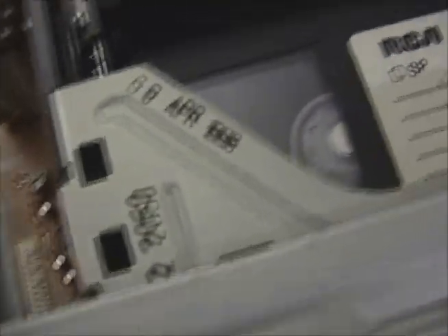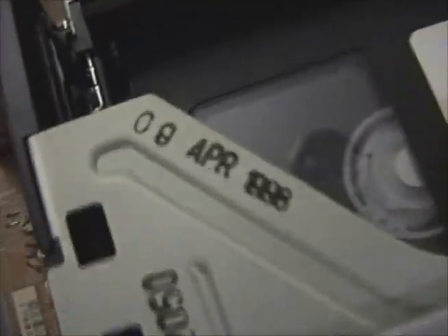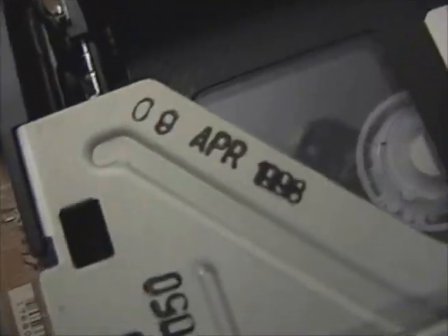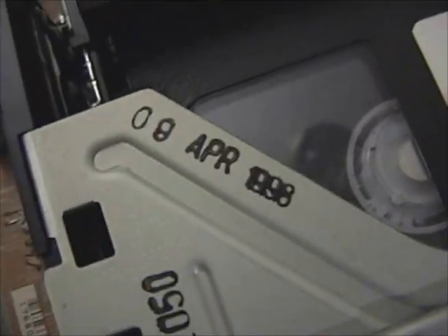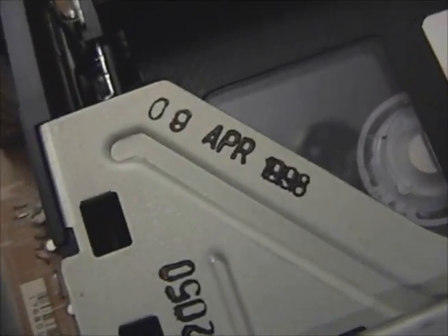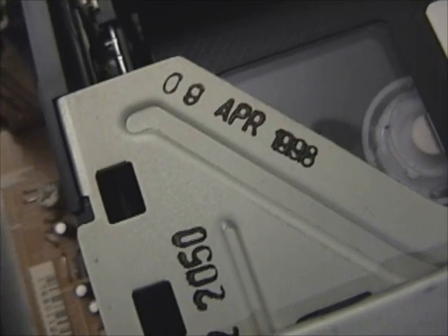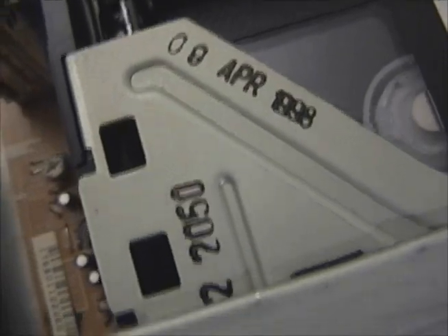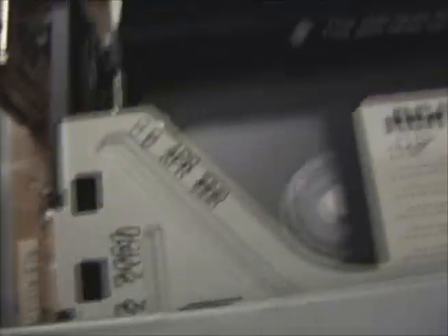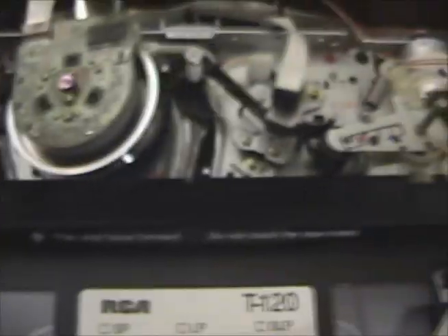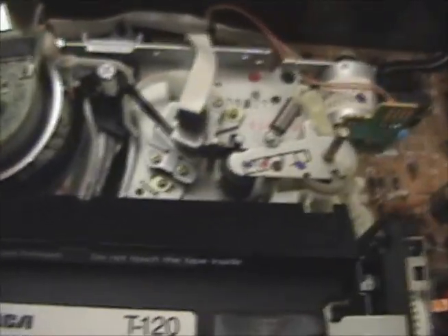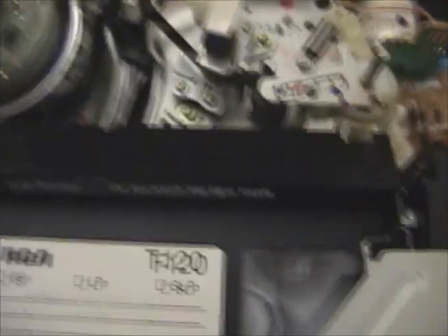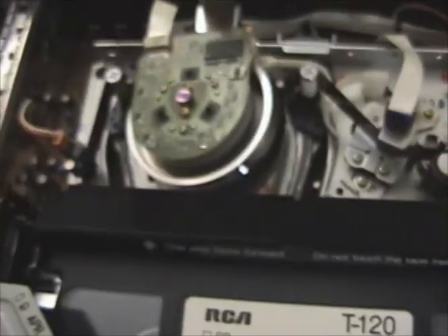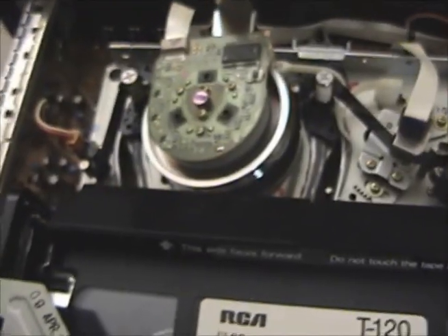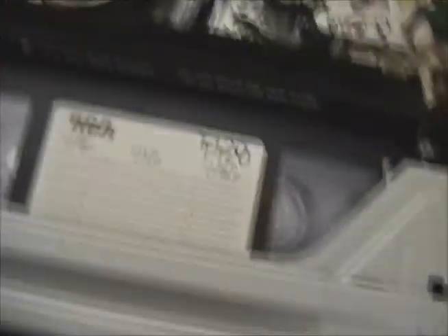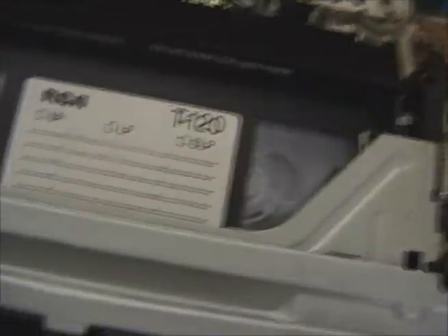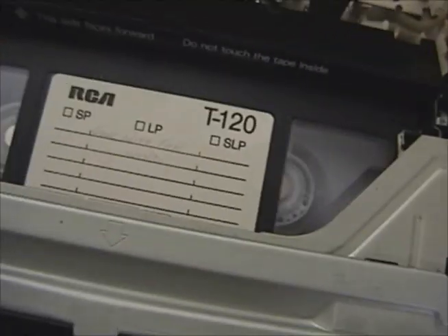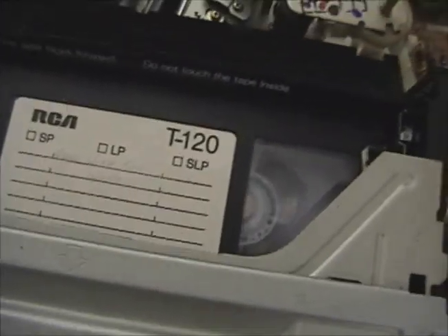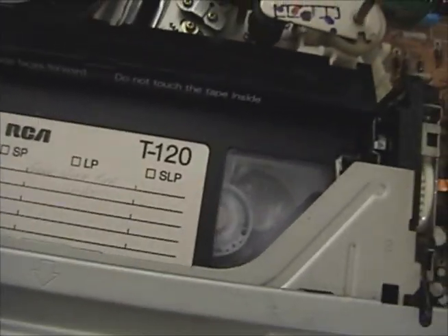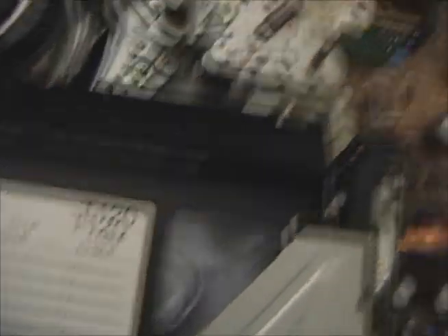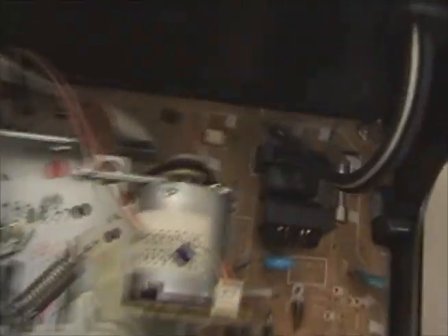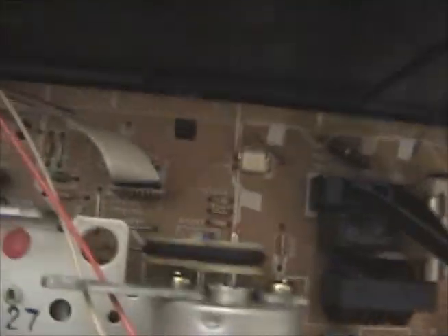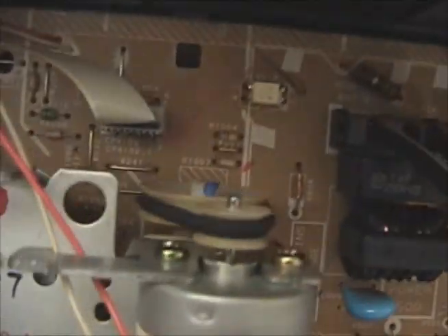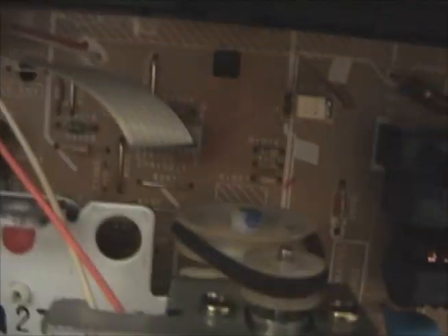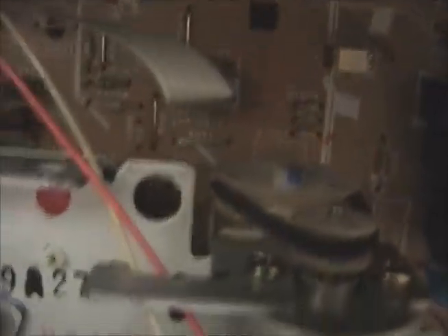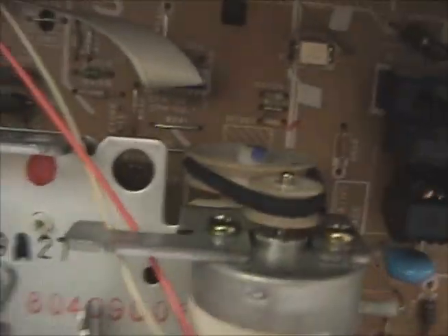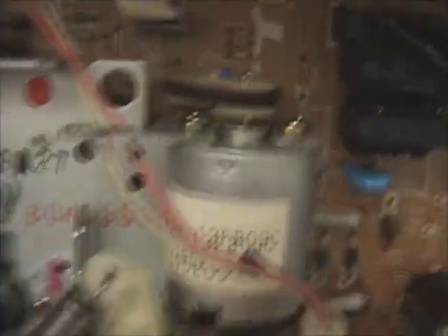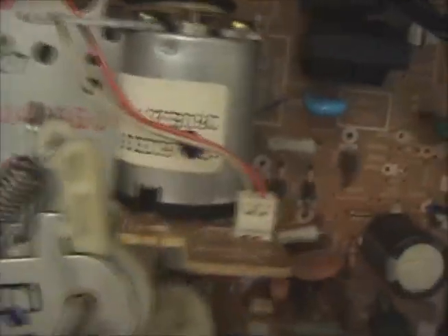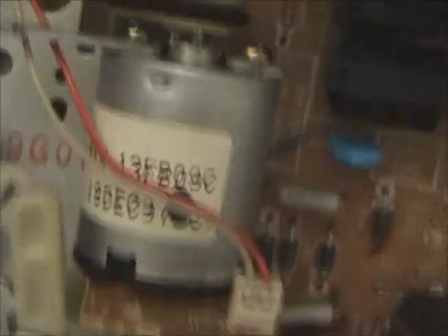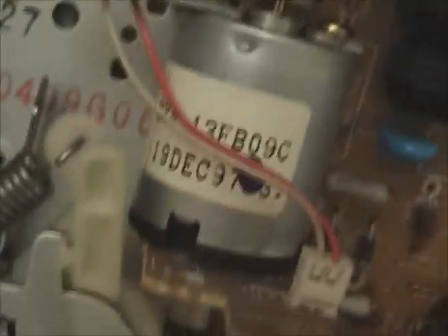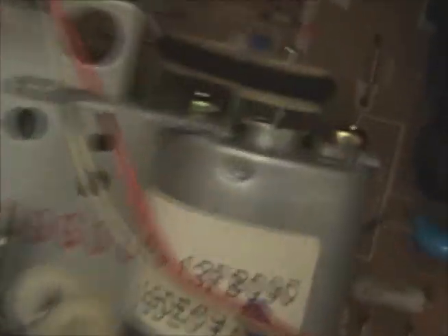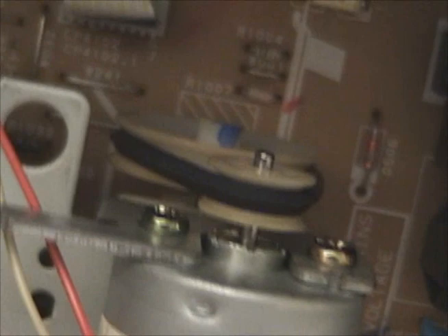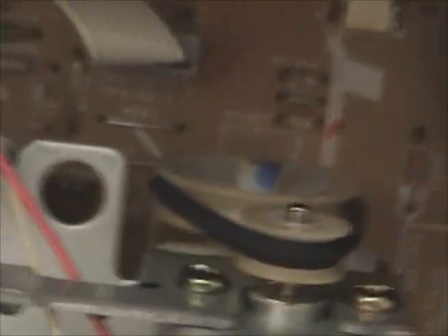Hey, look — a date: 9th of April 1998. And you can see this is the motor that handles all the loading operations.